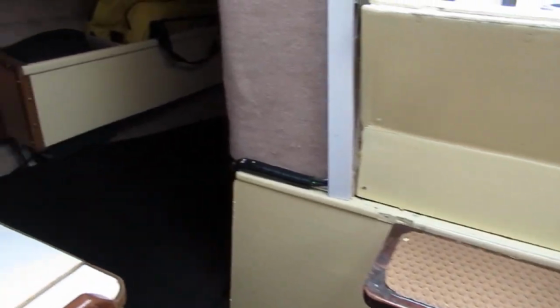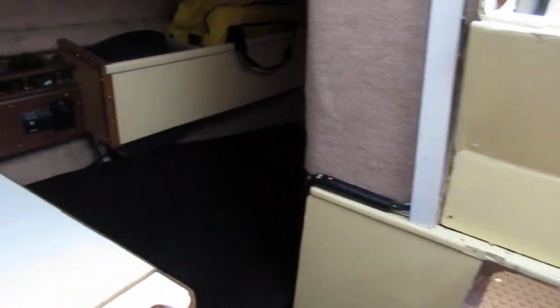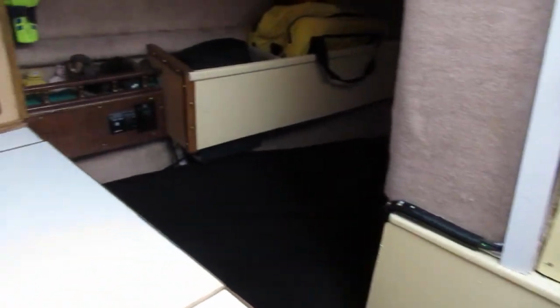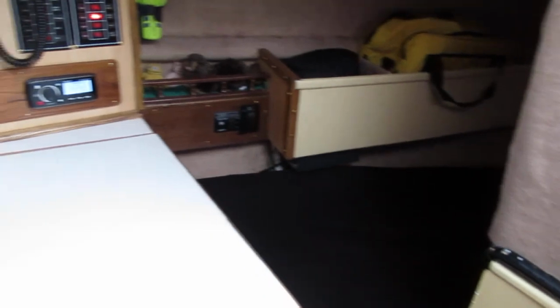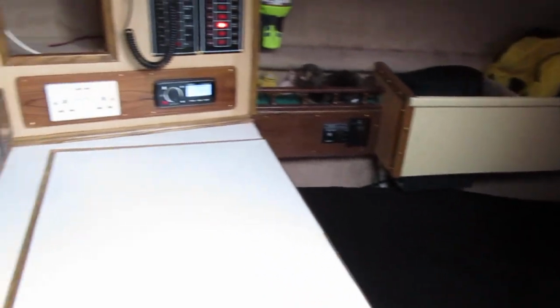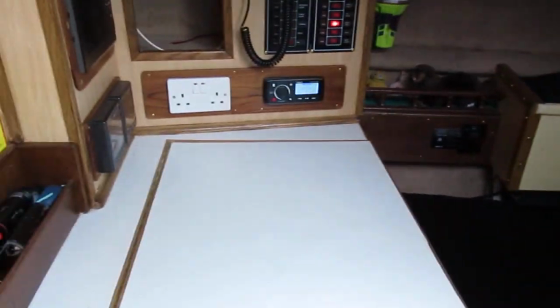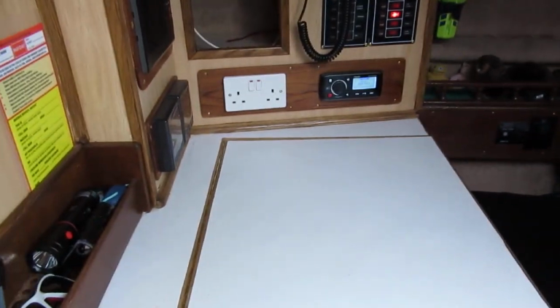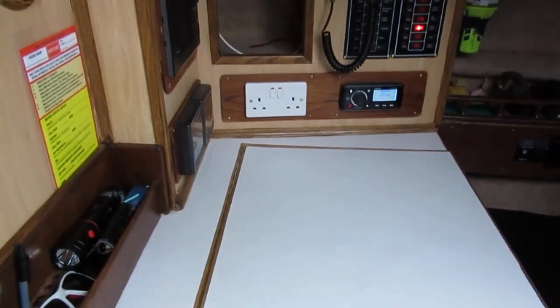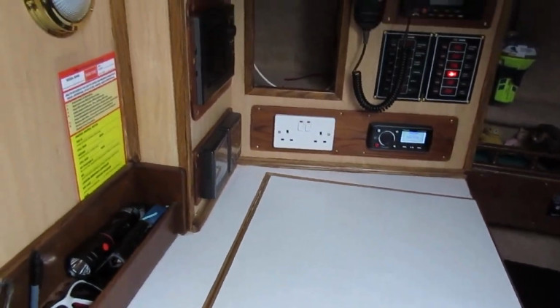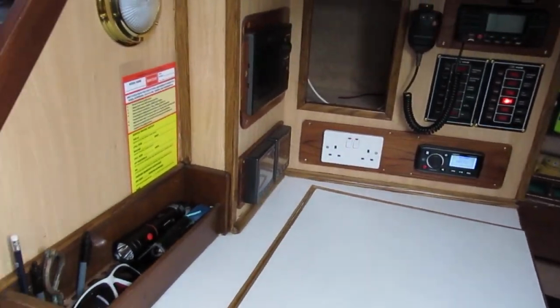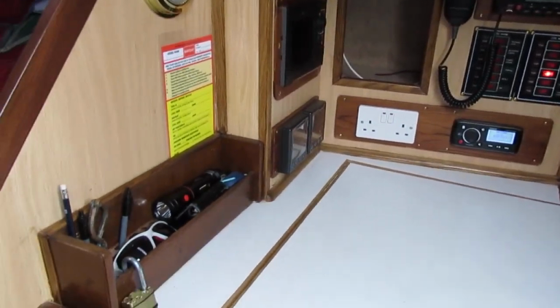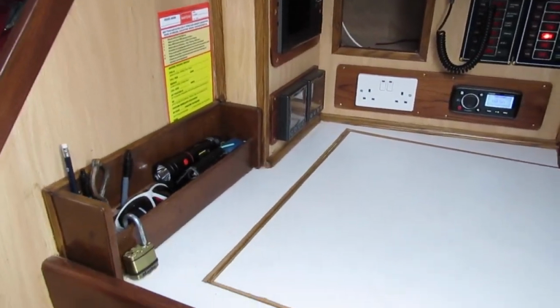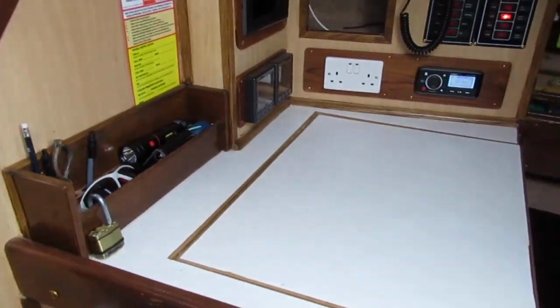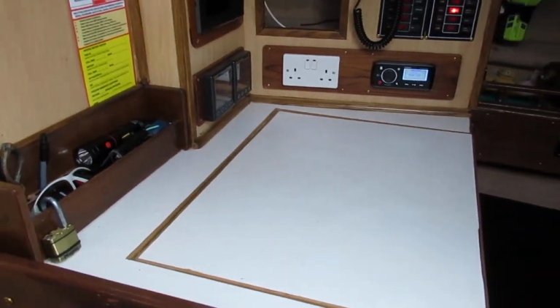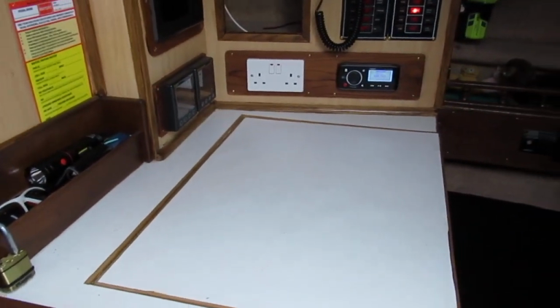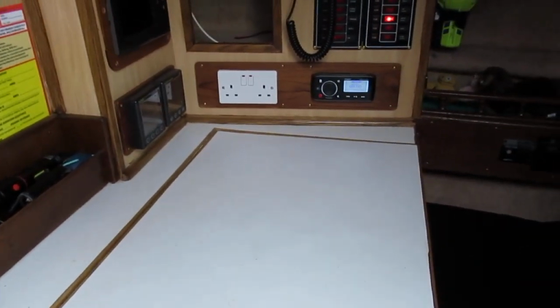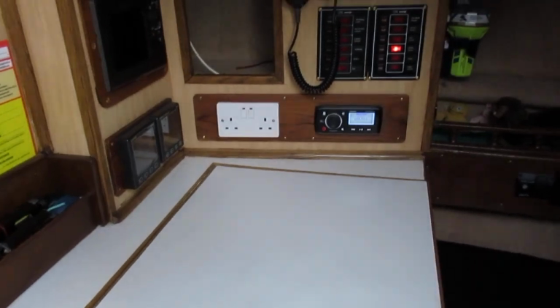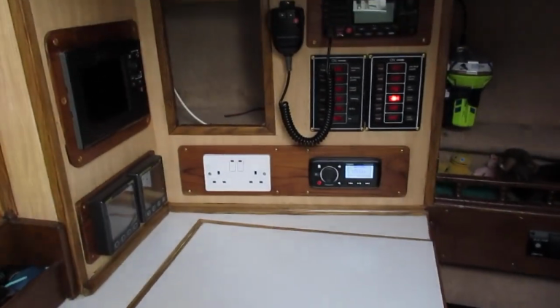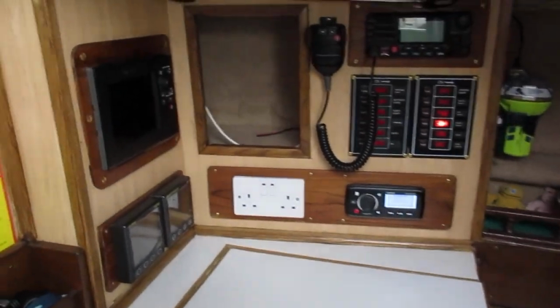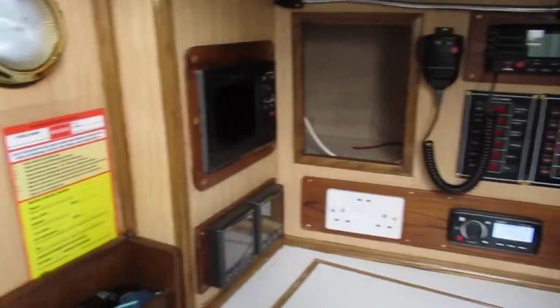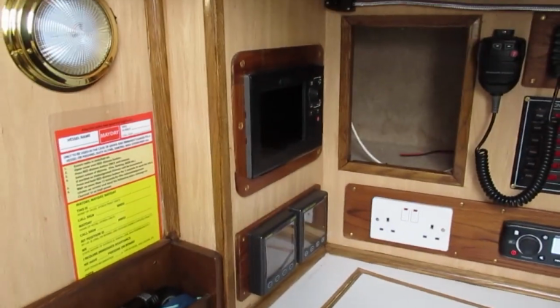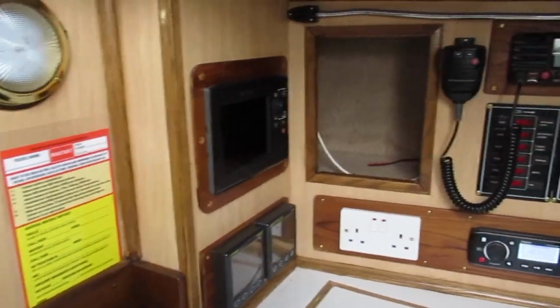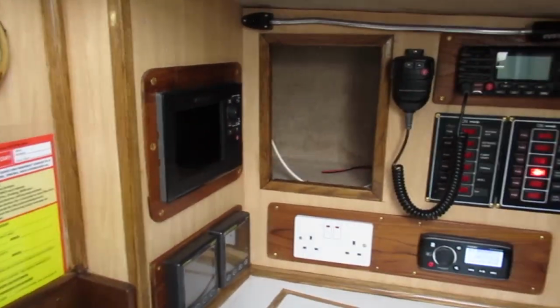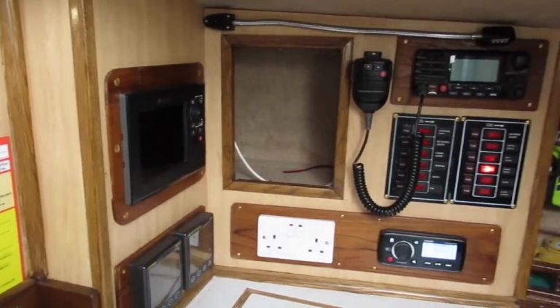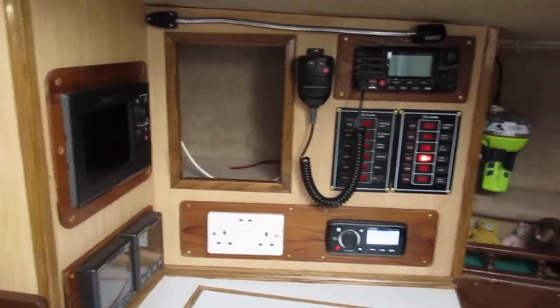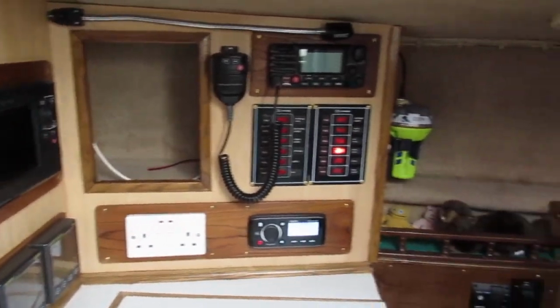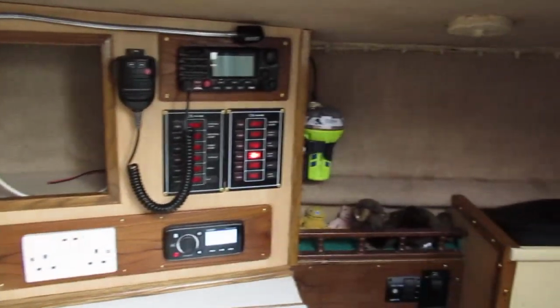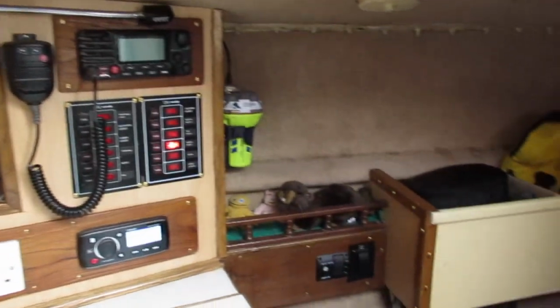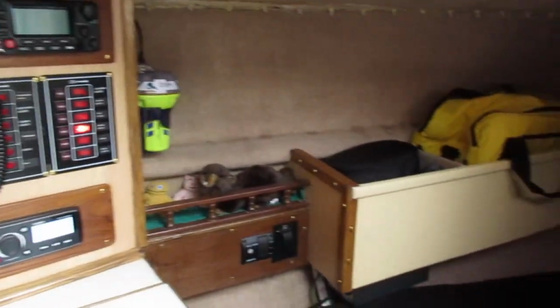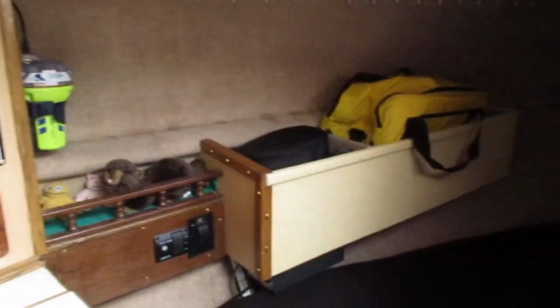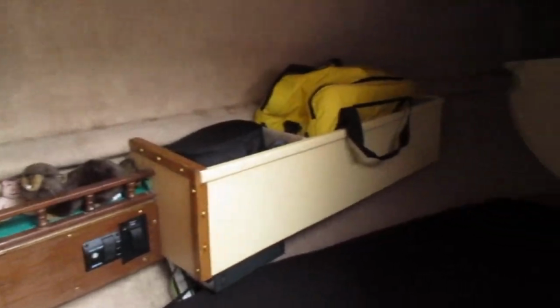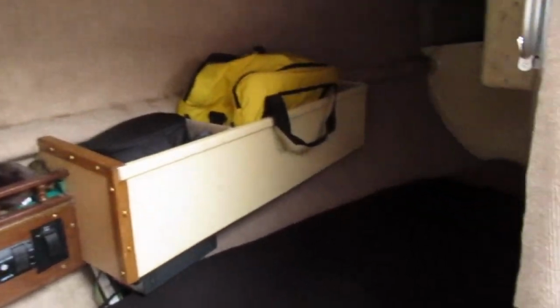Swinging across to the starboard side, we've got a full nav table, which is well equipped, with a quarter berth after that.